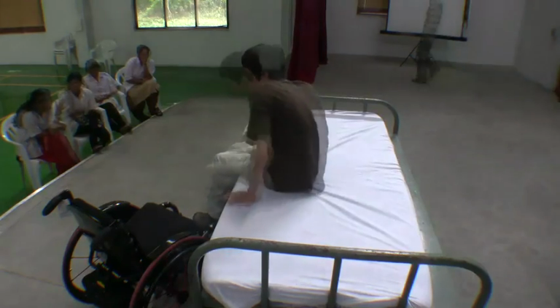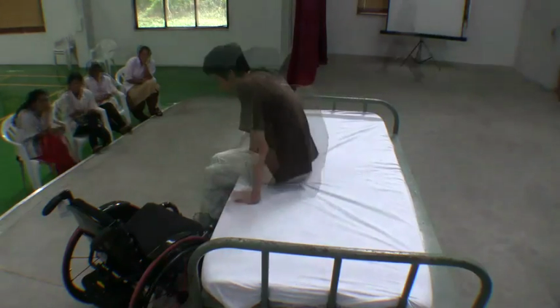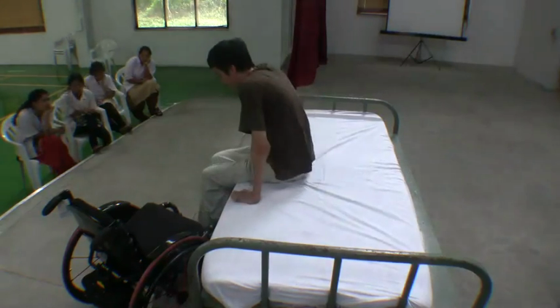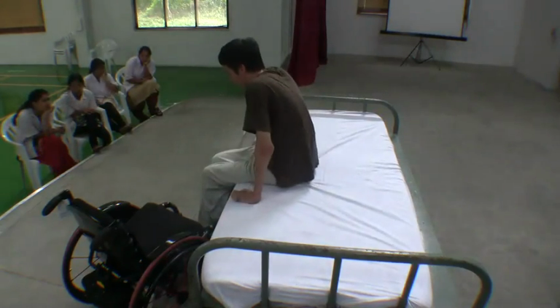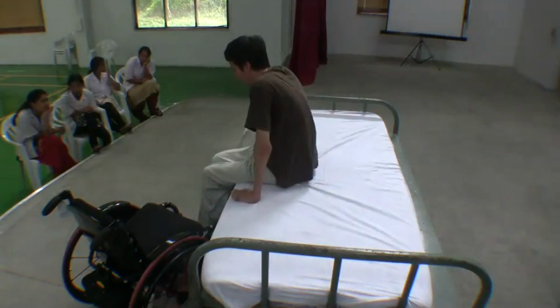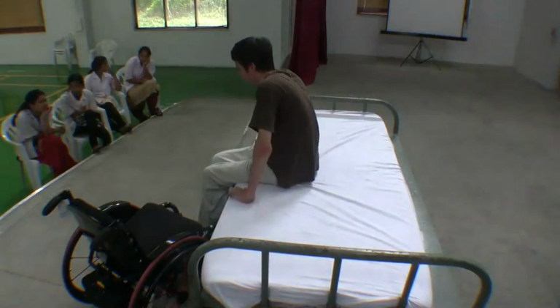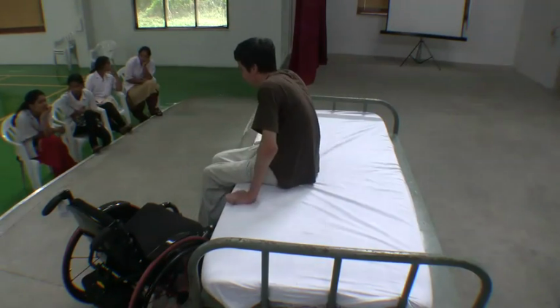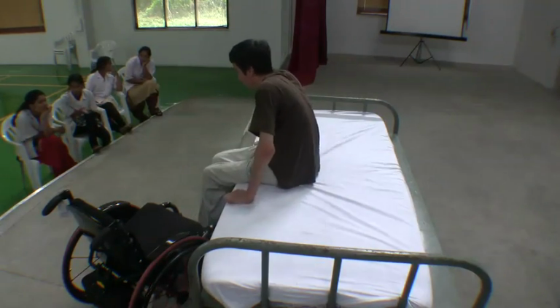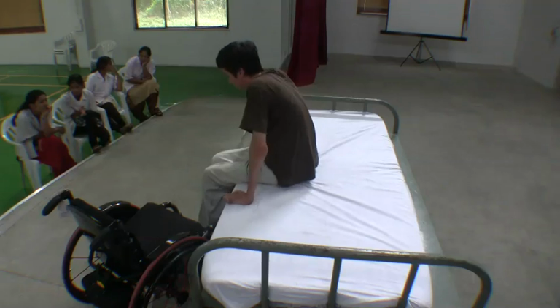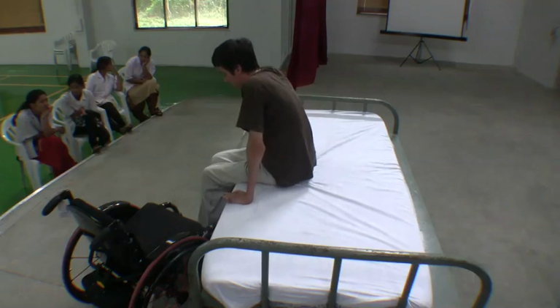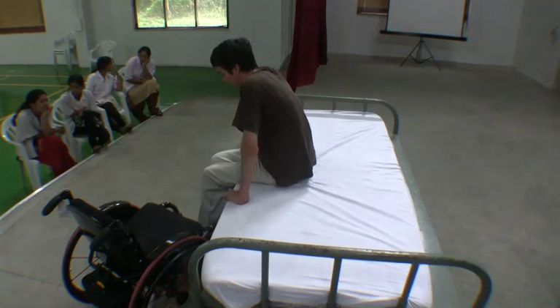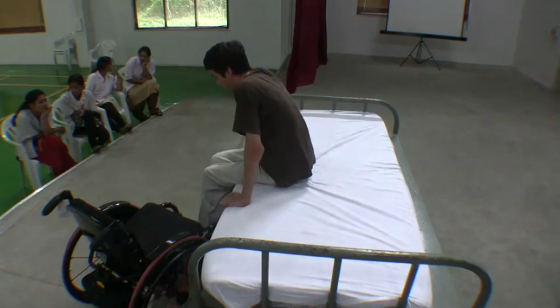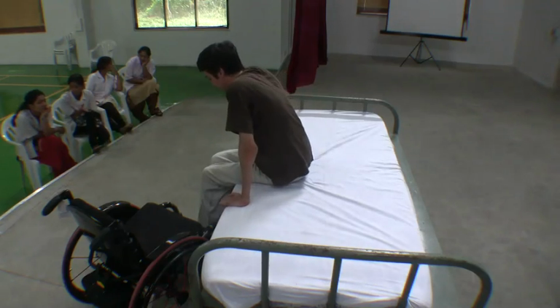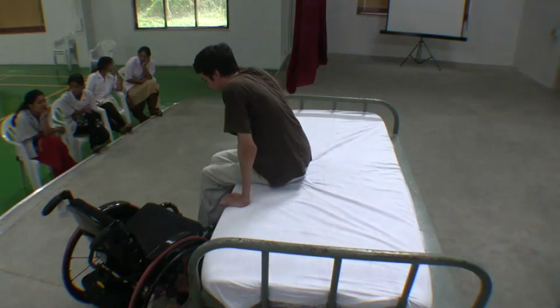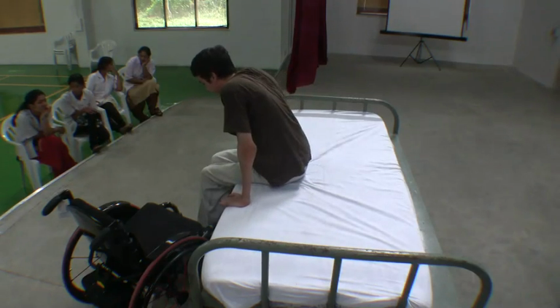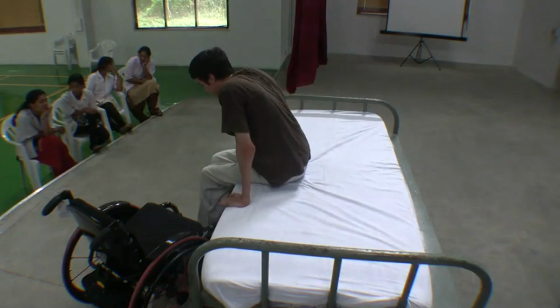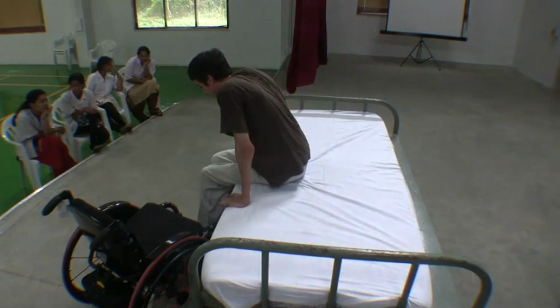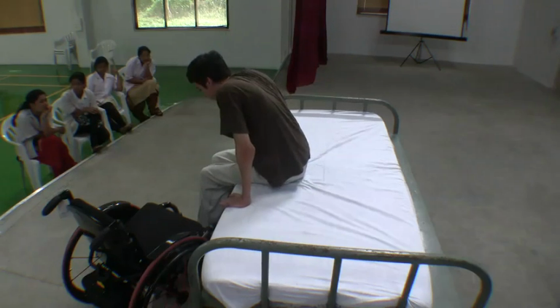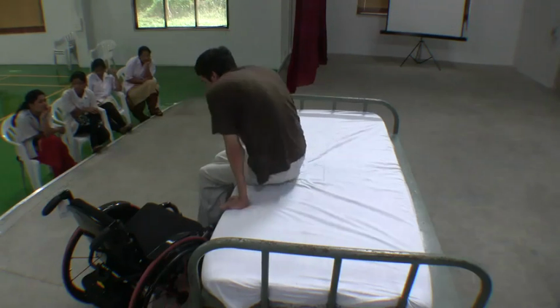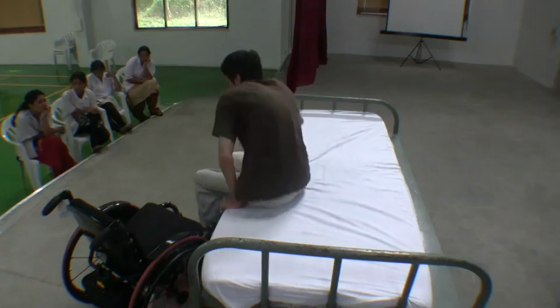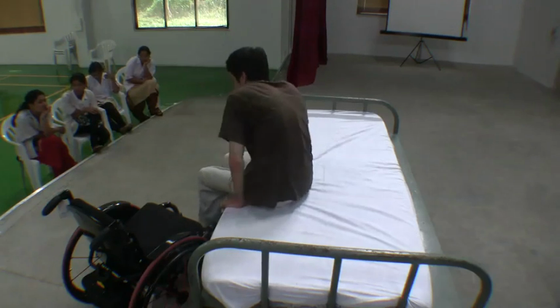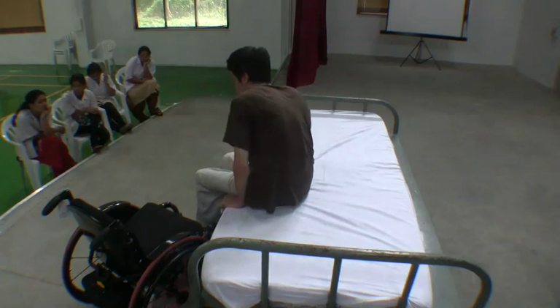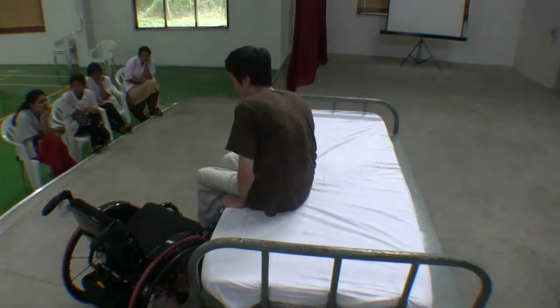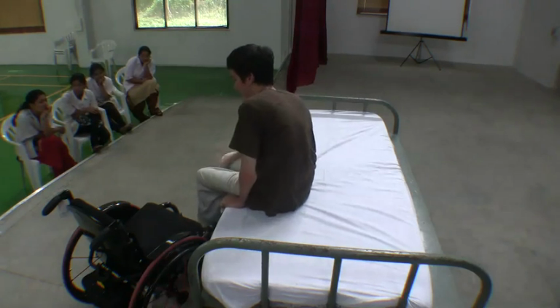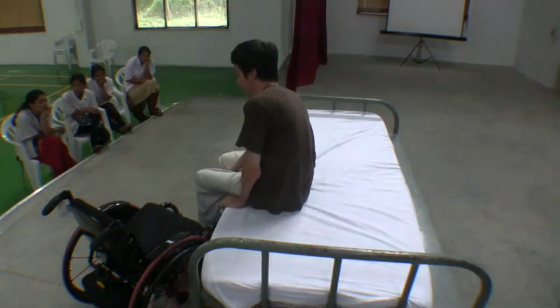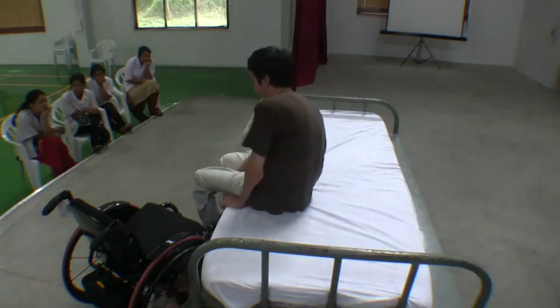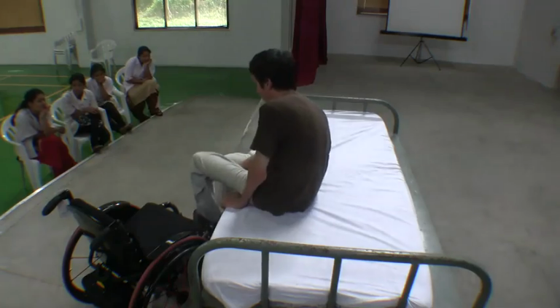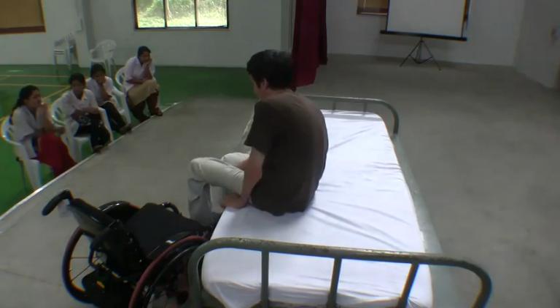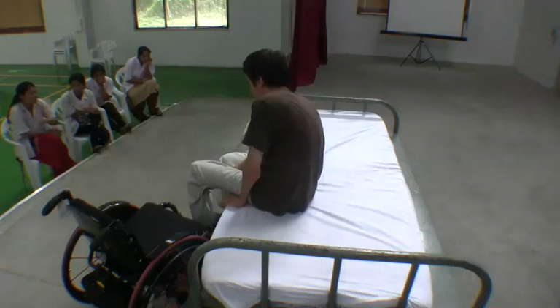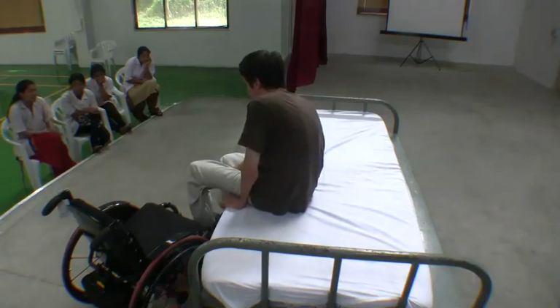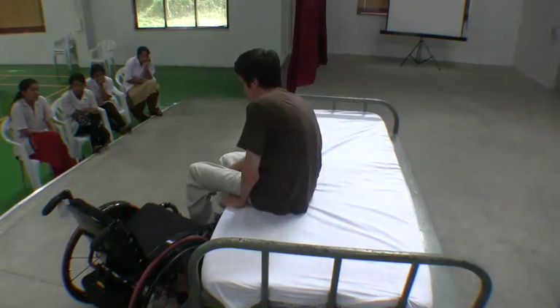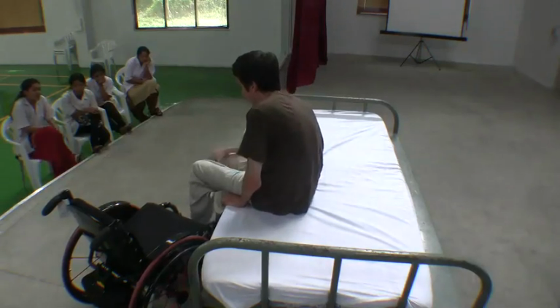Once you gain enough strength and balance, you can do the same exercise by lifting and rotating your body using your arms and shoulders.